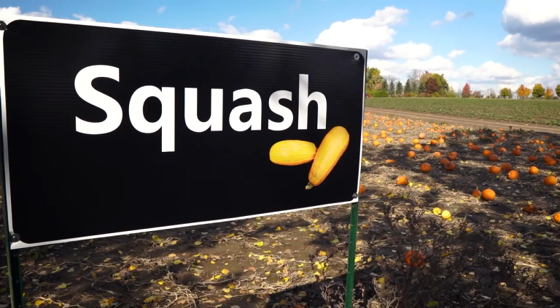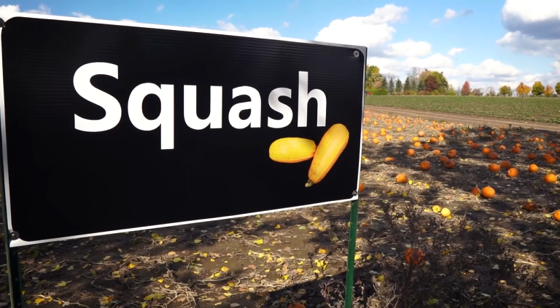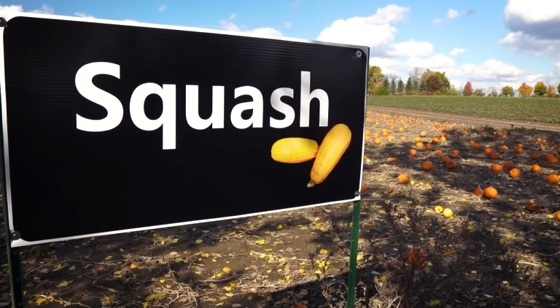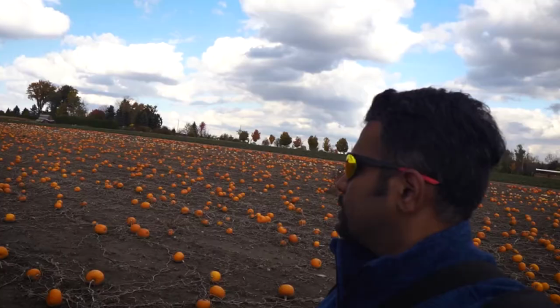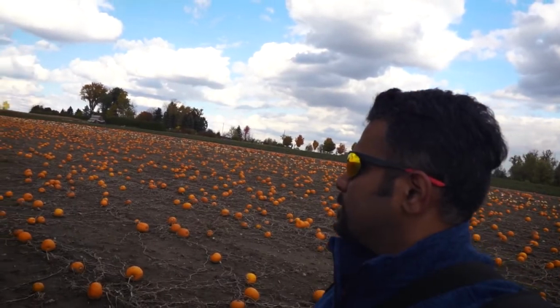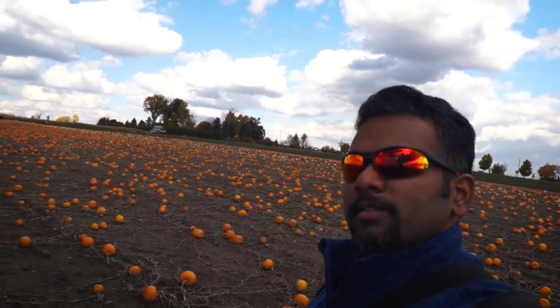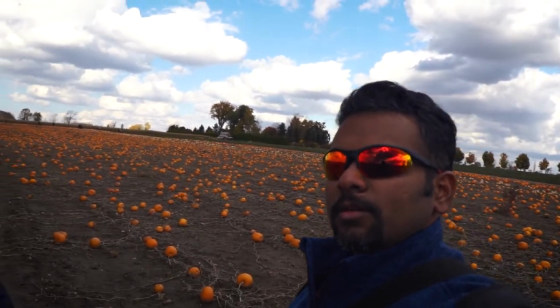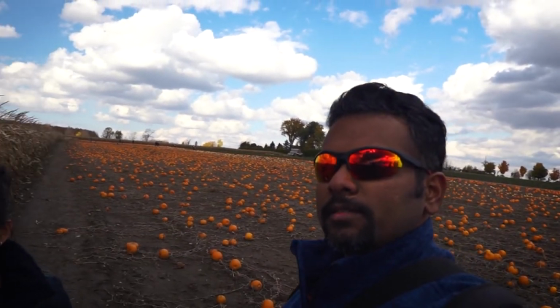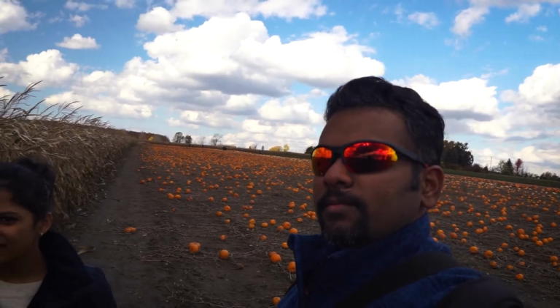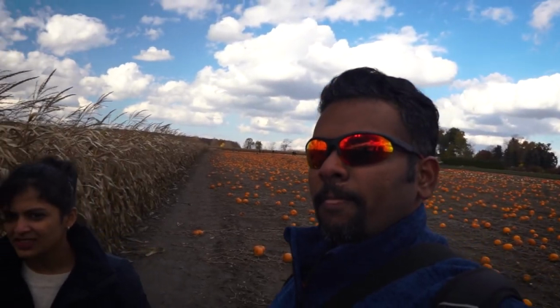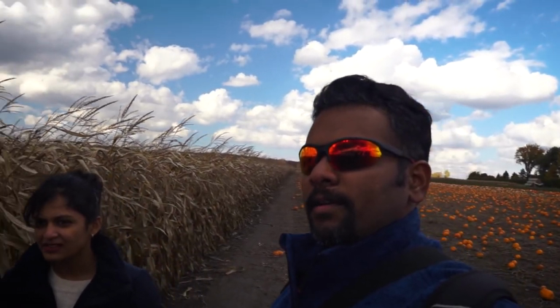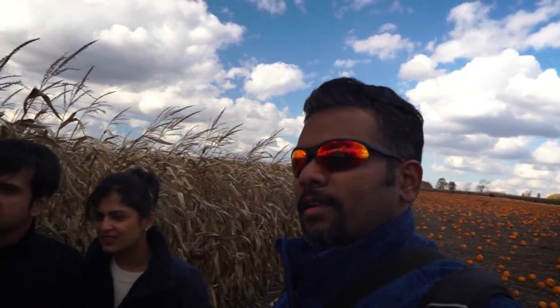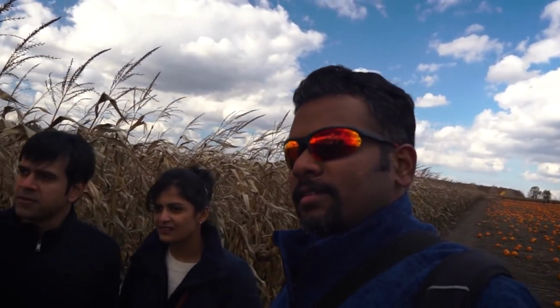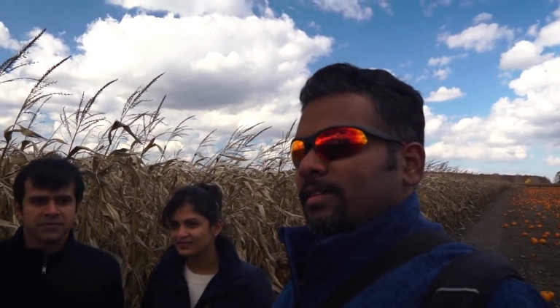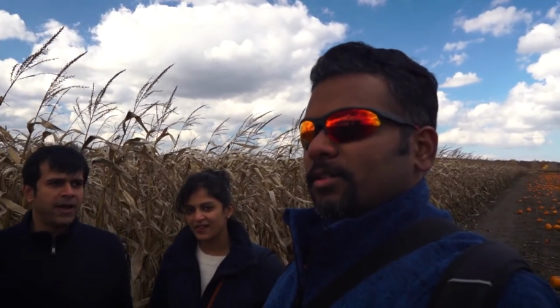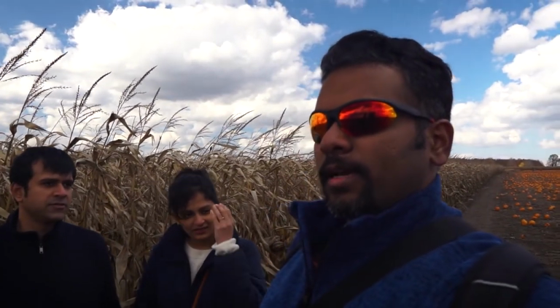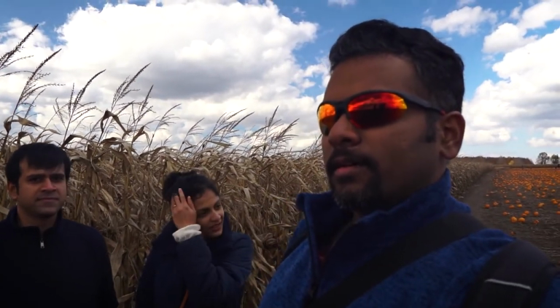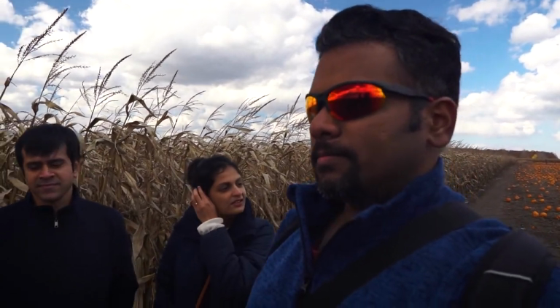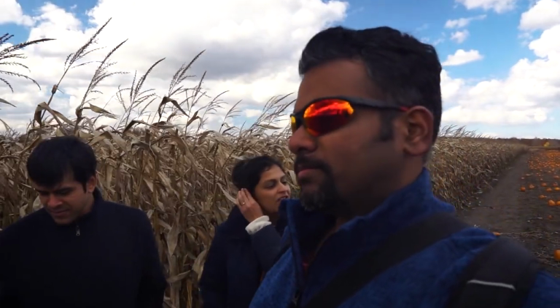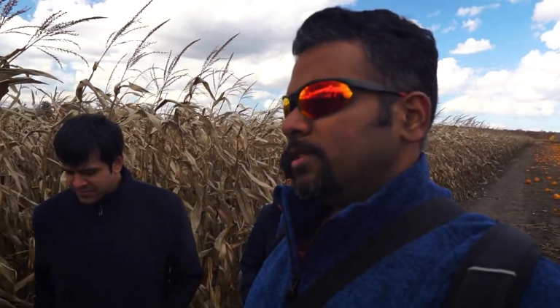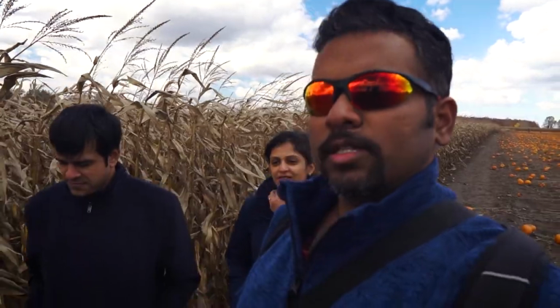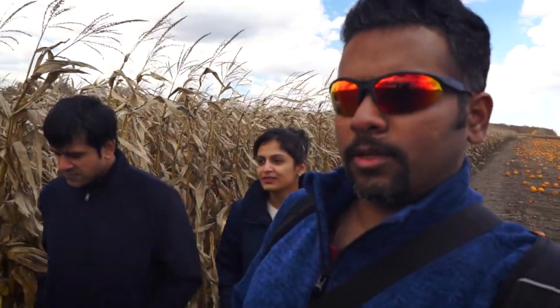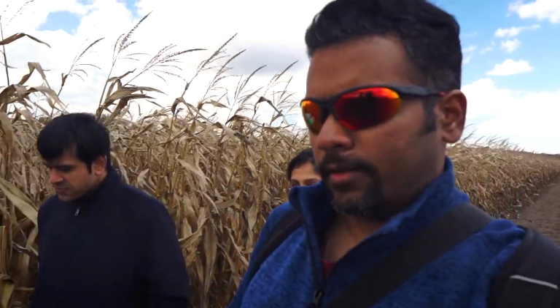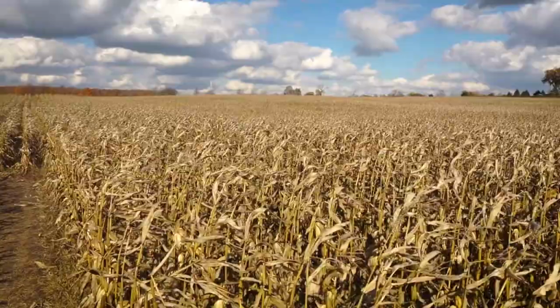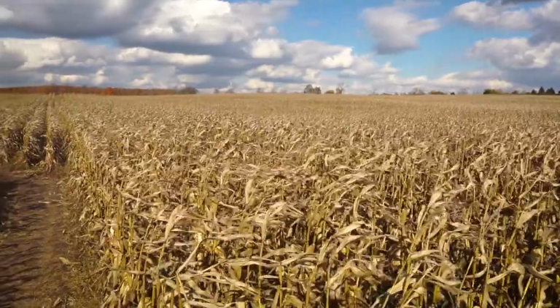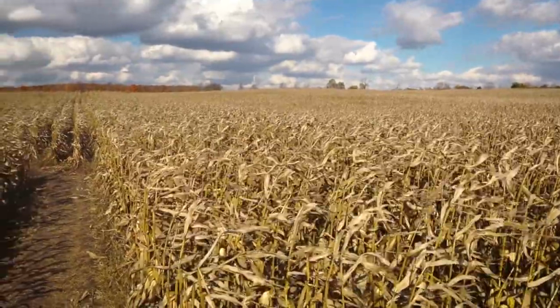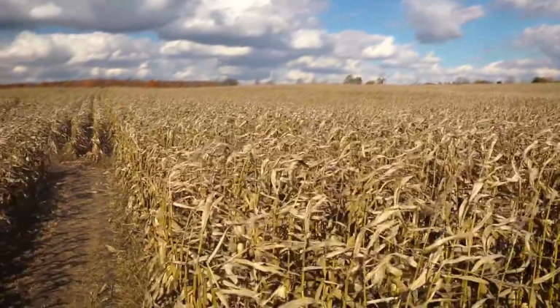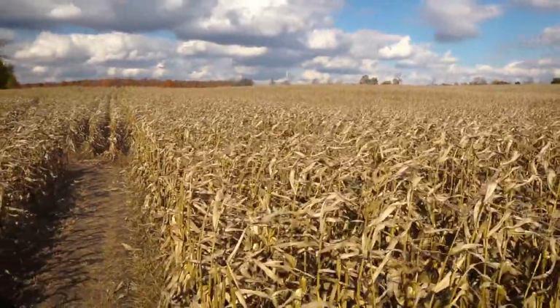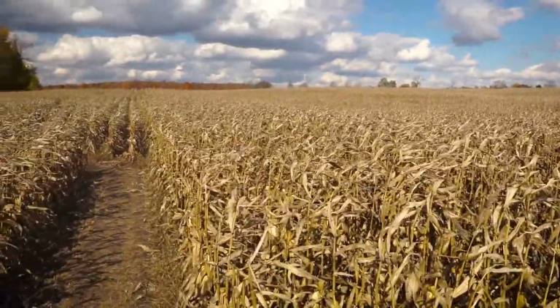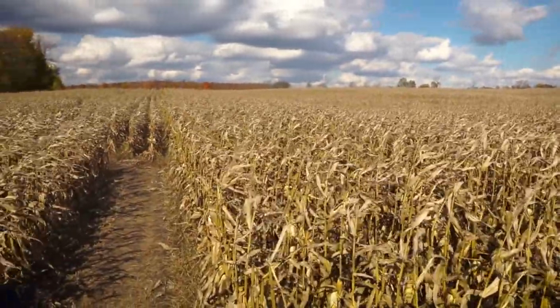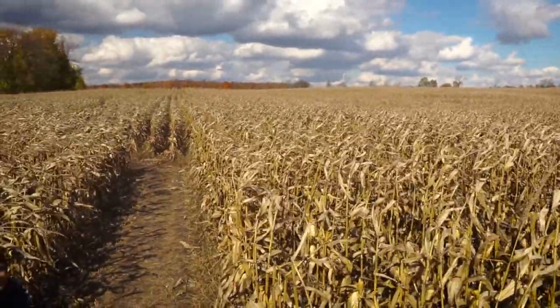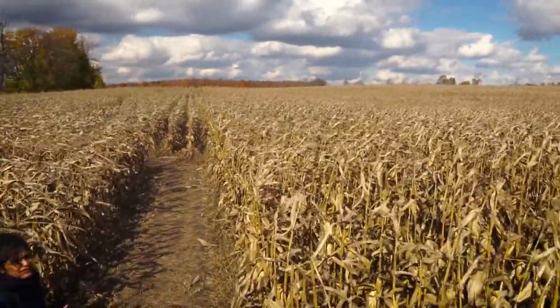They also have other farms here - strawberry and garlic. There's a $12 entry fee, you just pay it and you can come in and have a walk inside the maze.